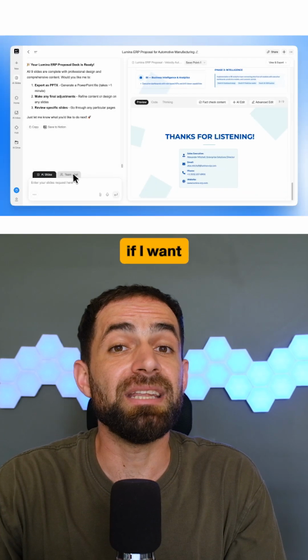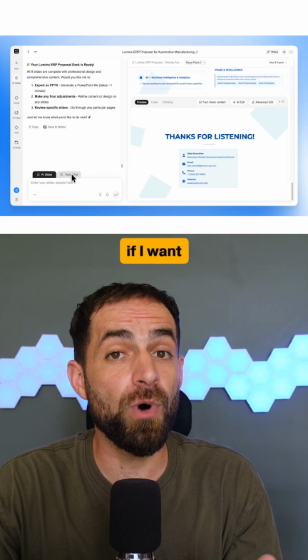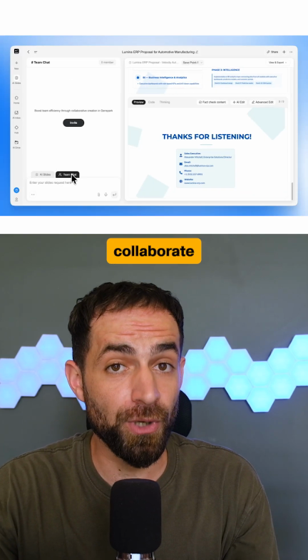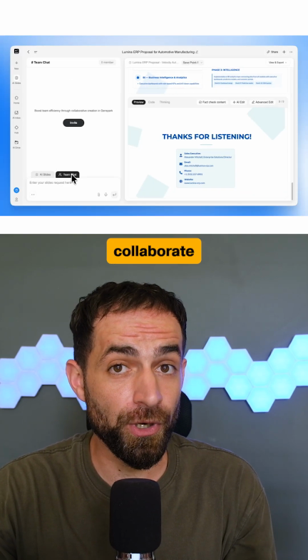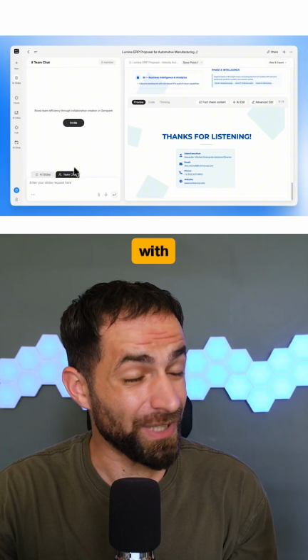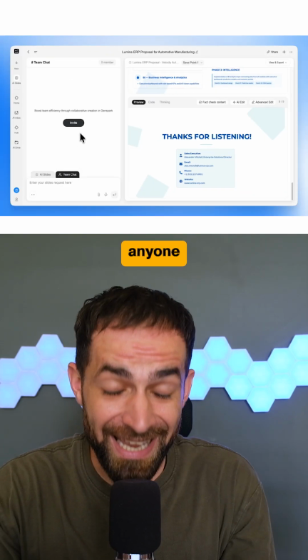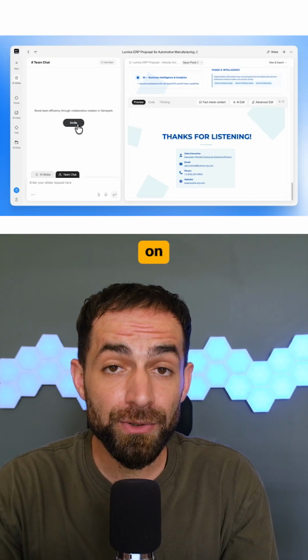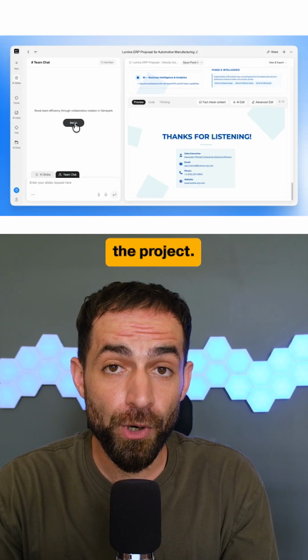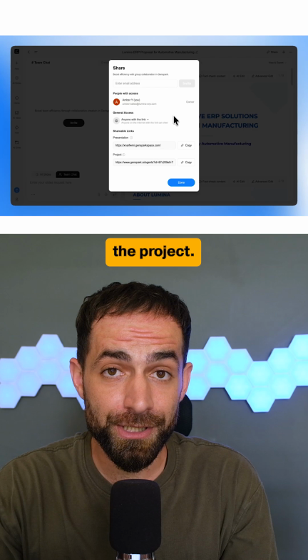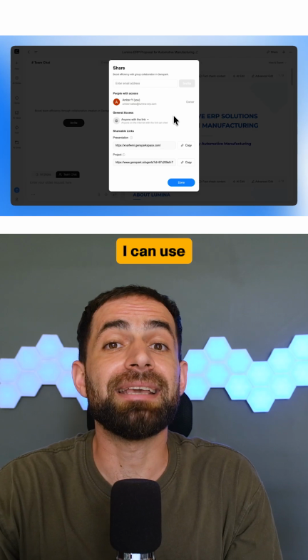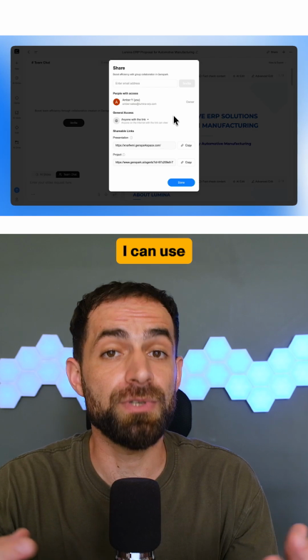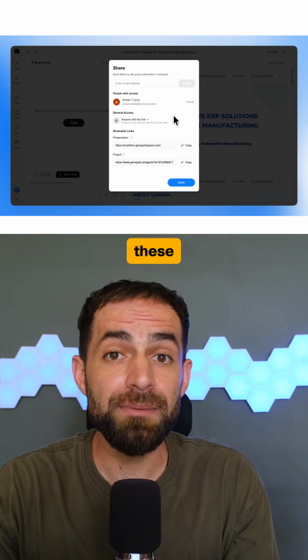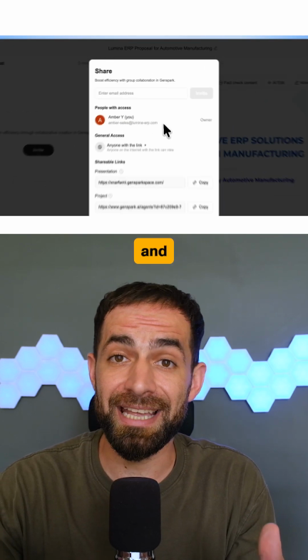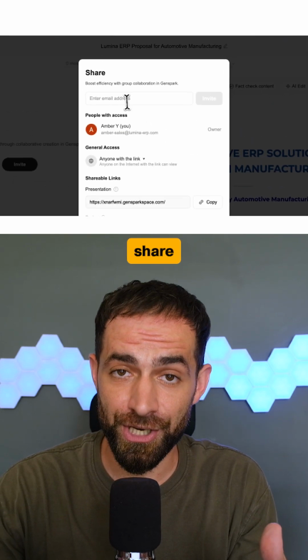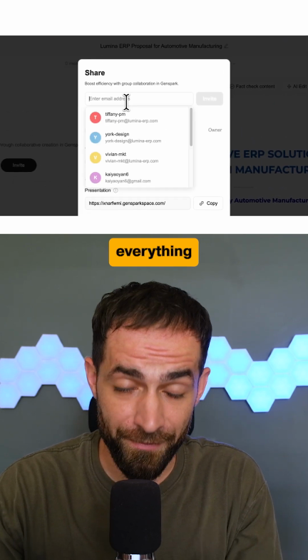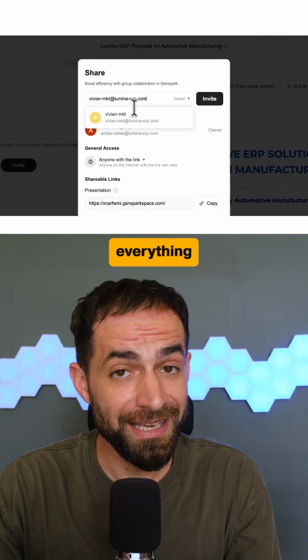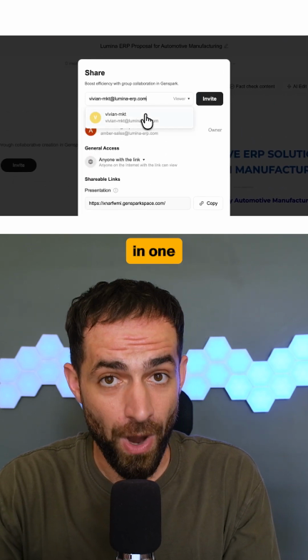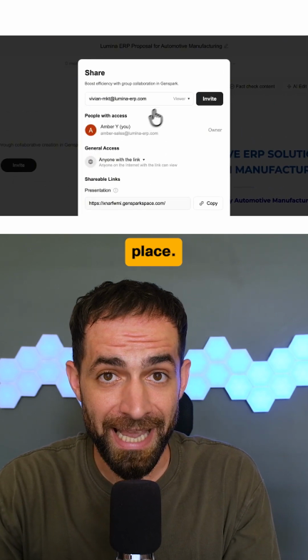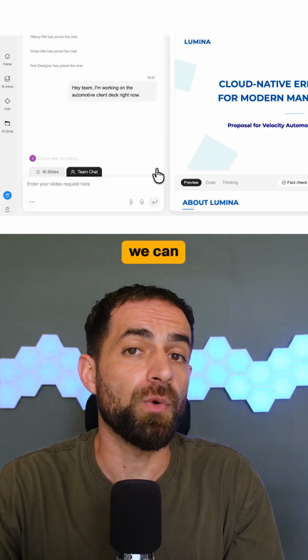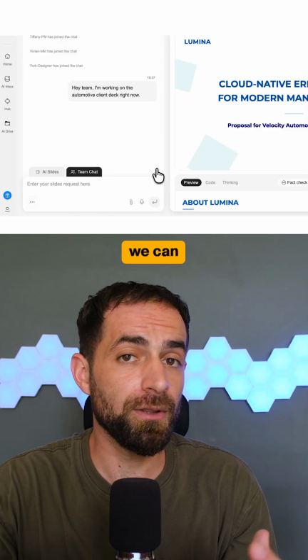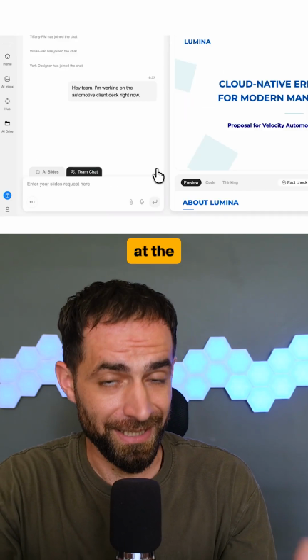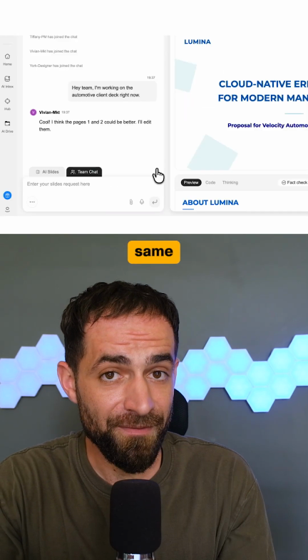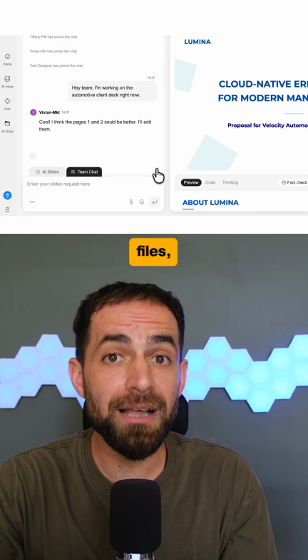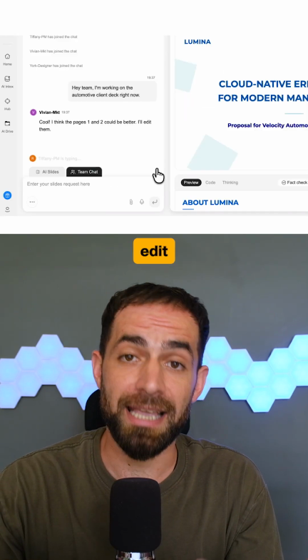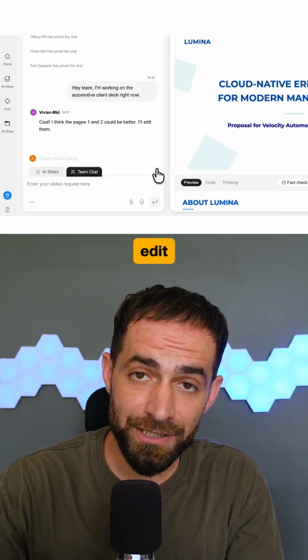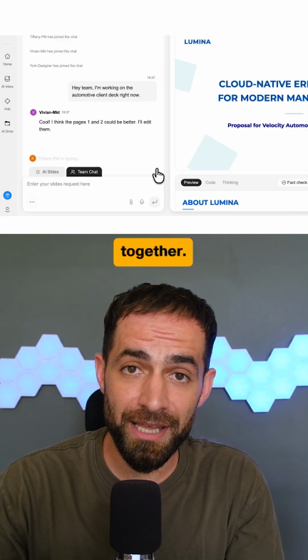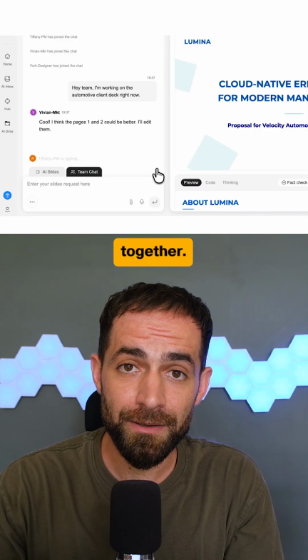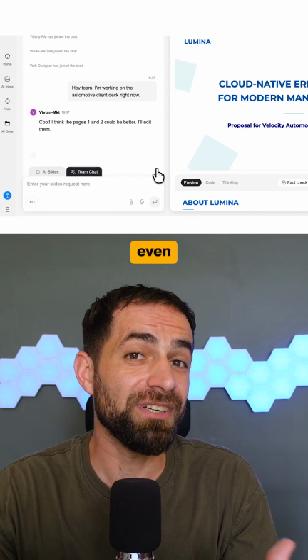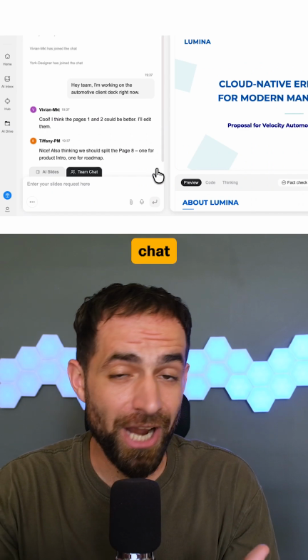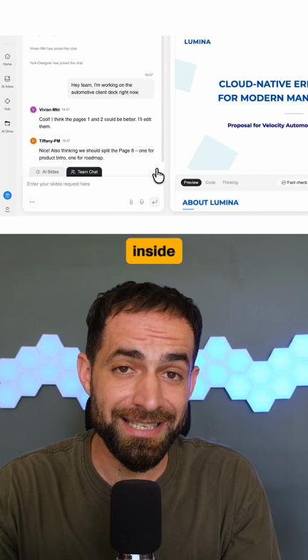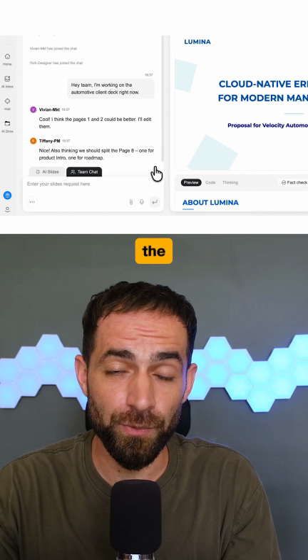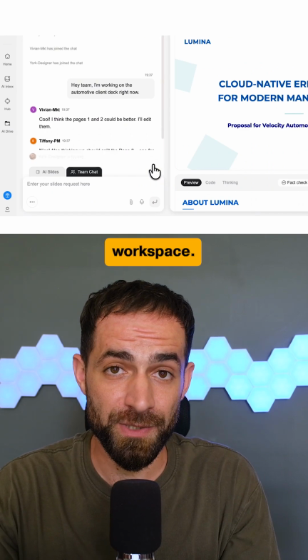And if I want to collaborate with anyone on a project, I can use themes and share everything in one place. We can look at the same files, edit together, and even chat inside the workspace.